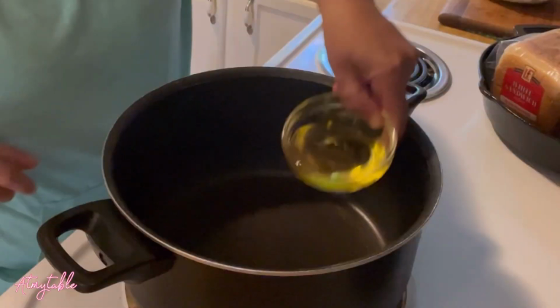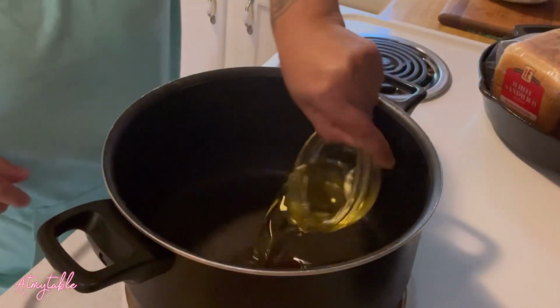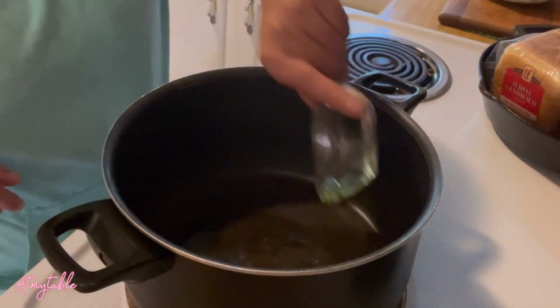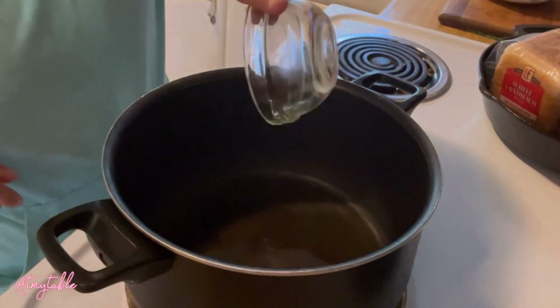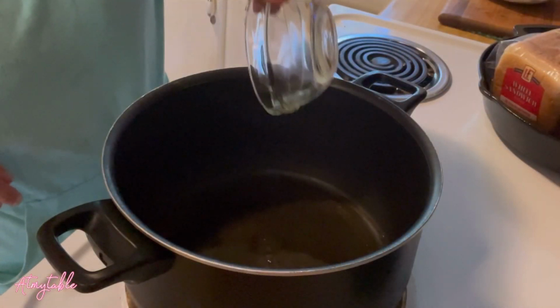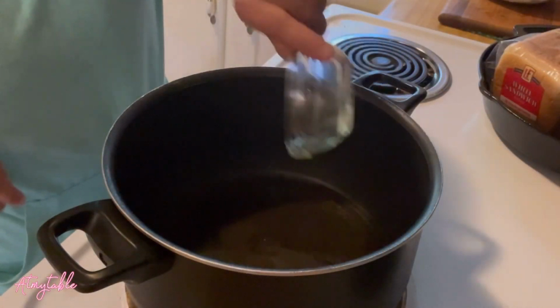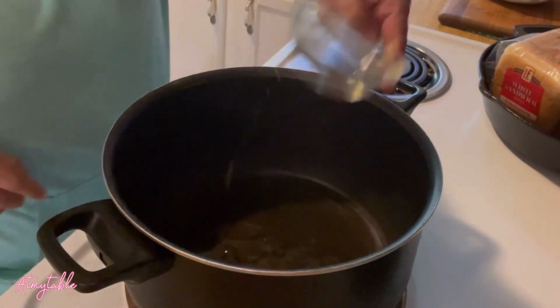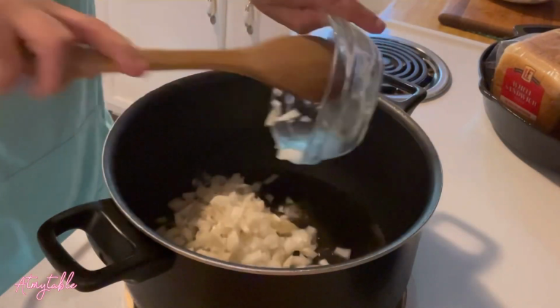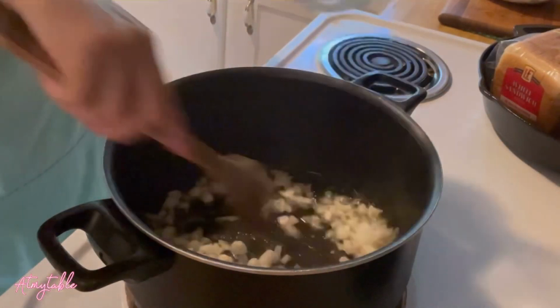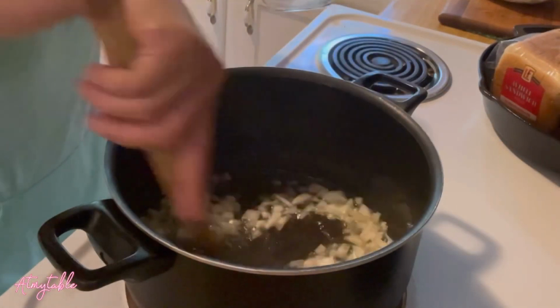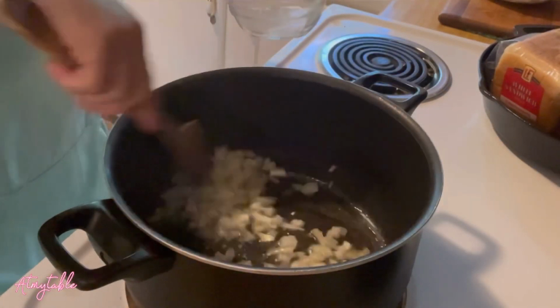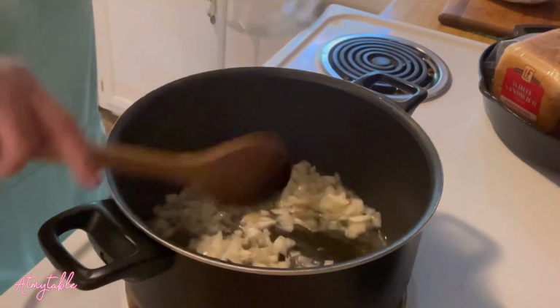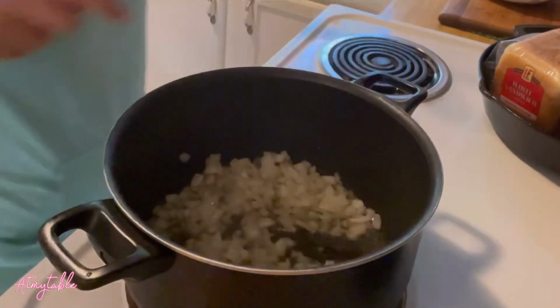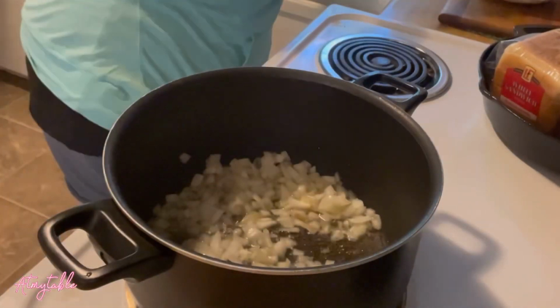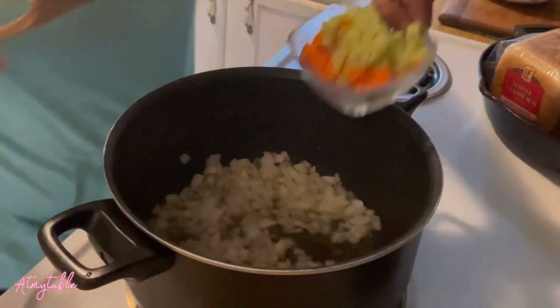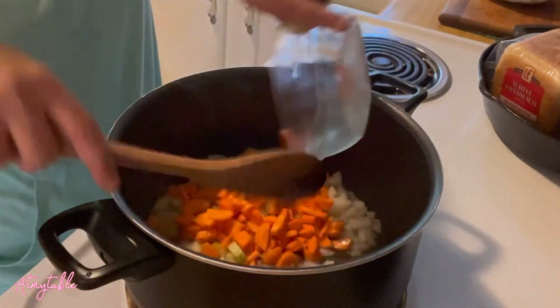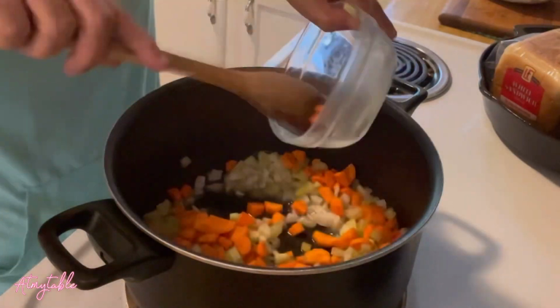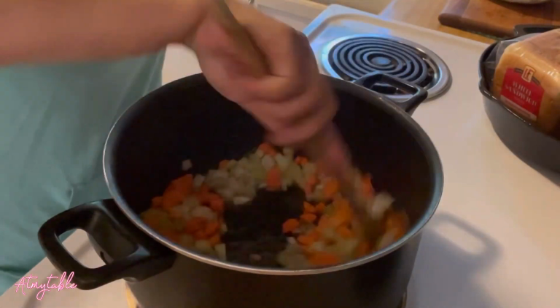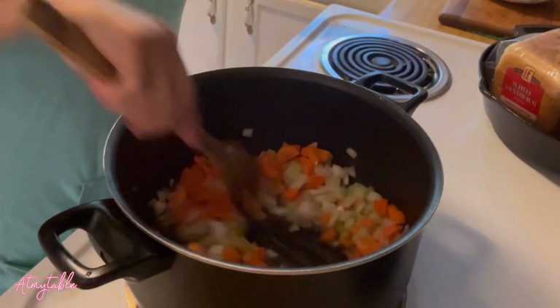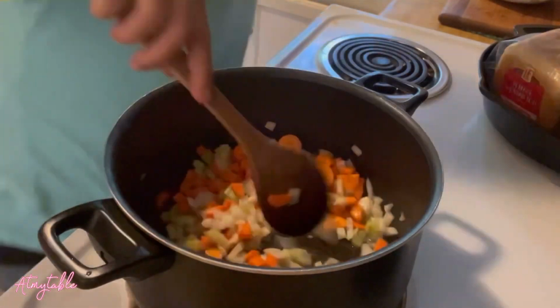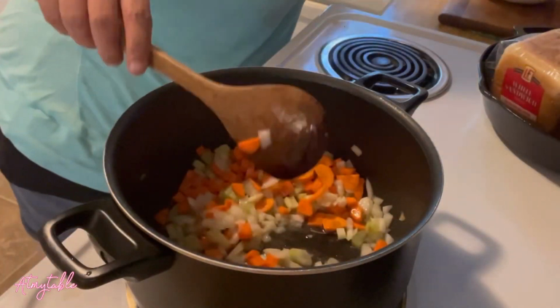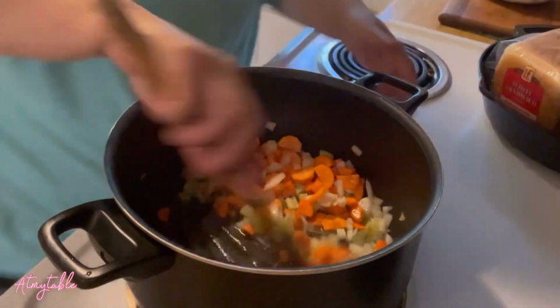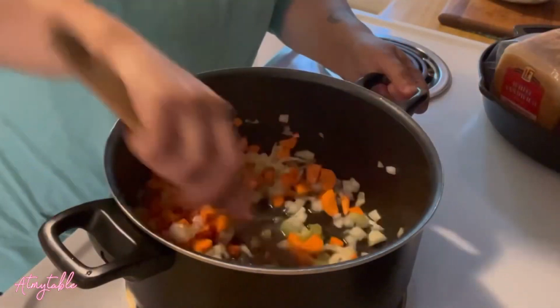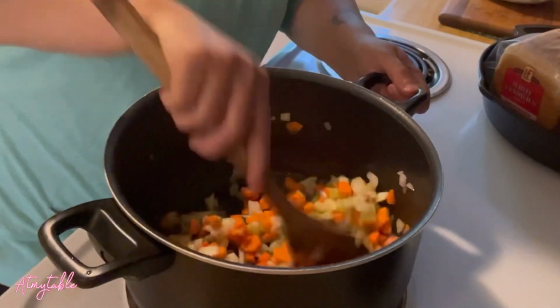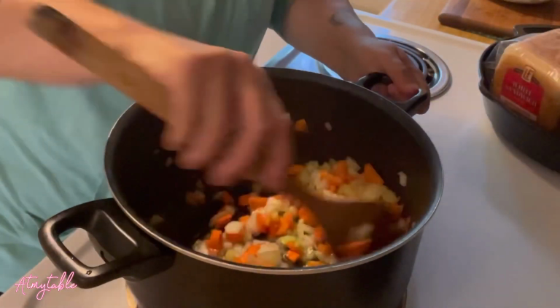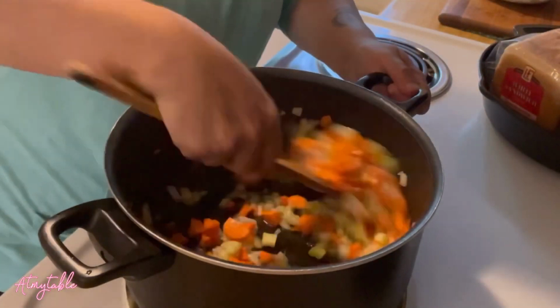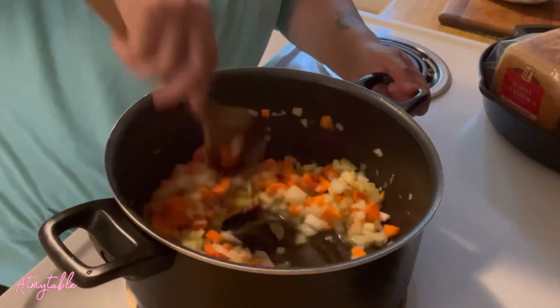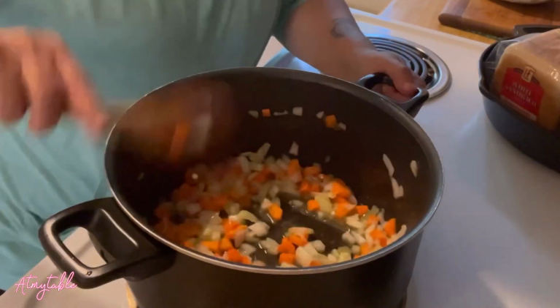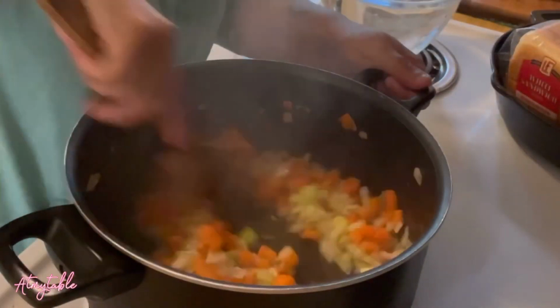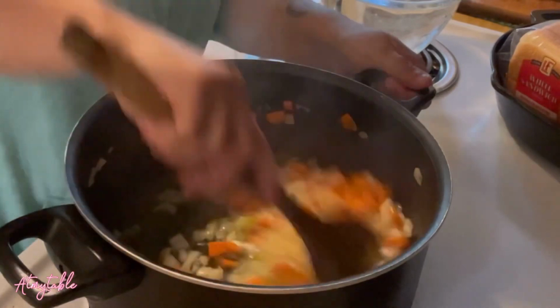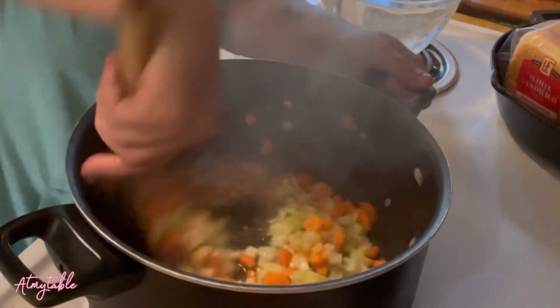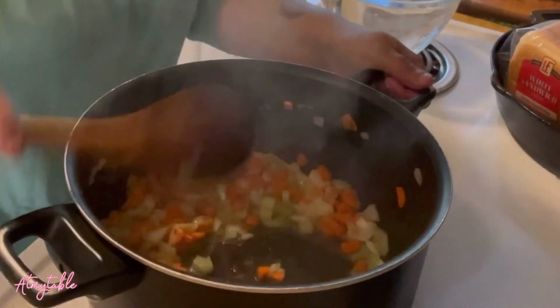Let's start out by adding olive oil to a preheated pan. Add your onions and let those cook for one to two minutes. Add carrots and celery, and let those go for just a few minutes.